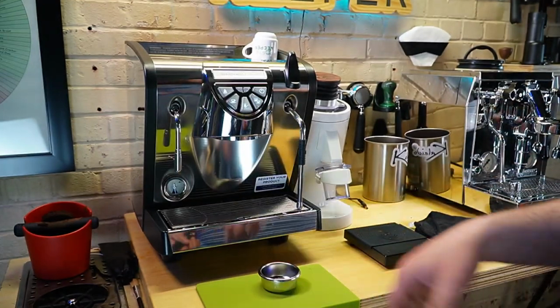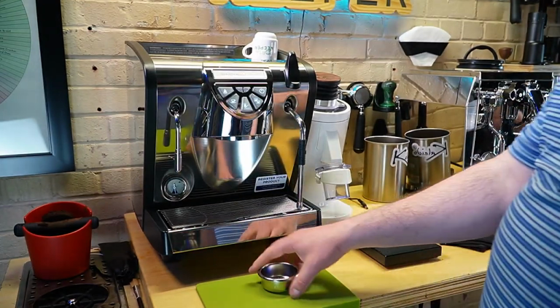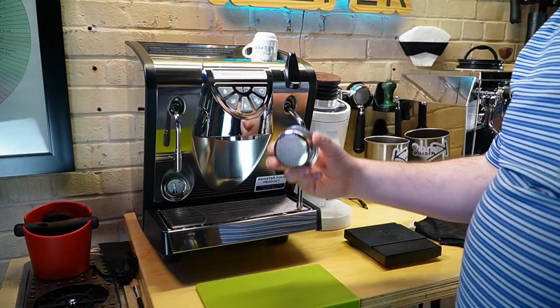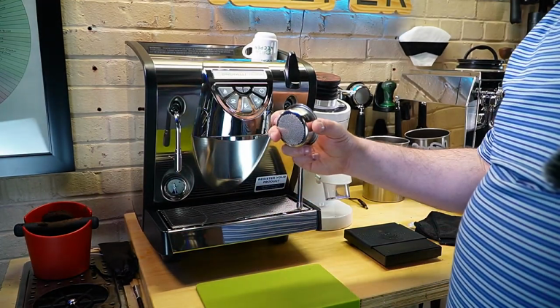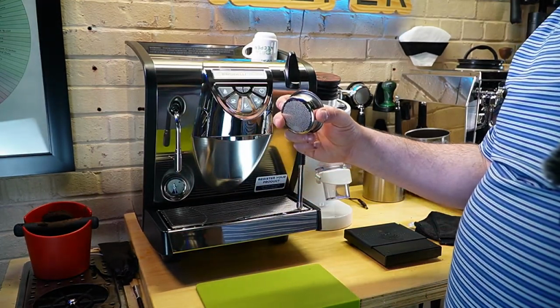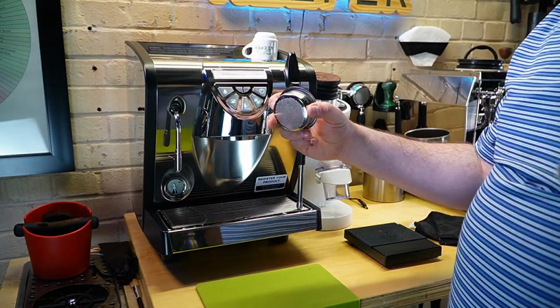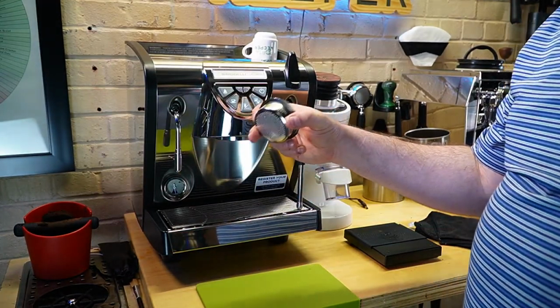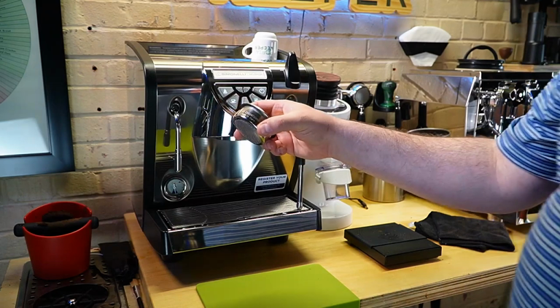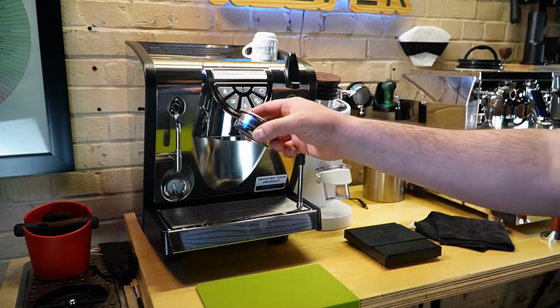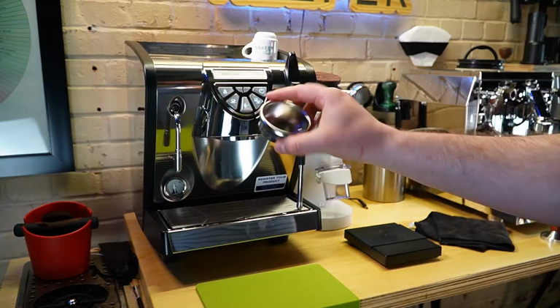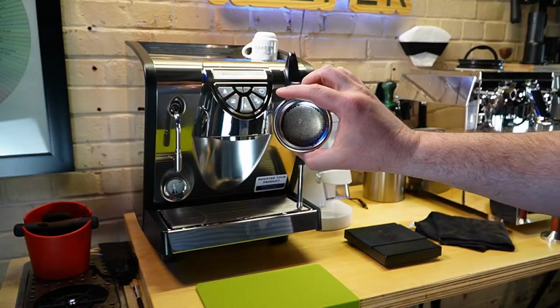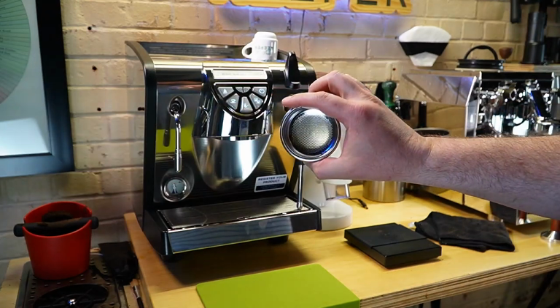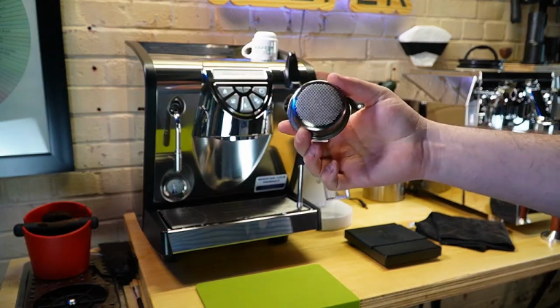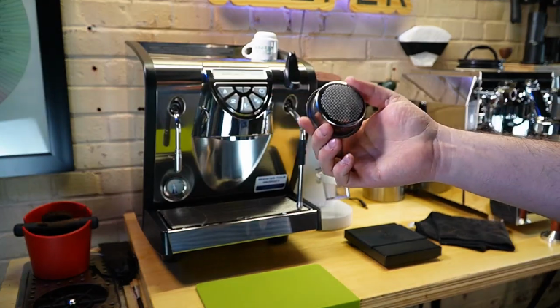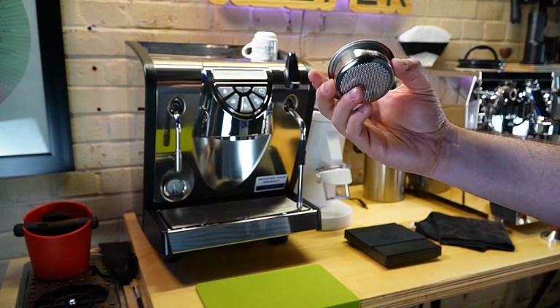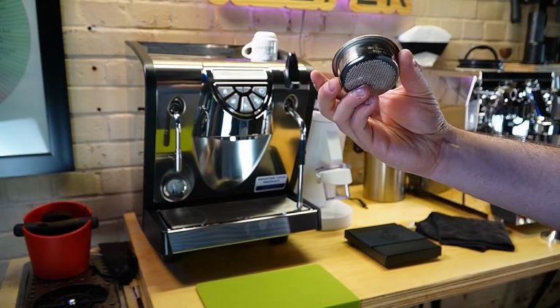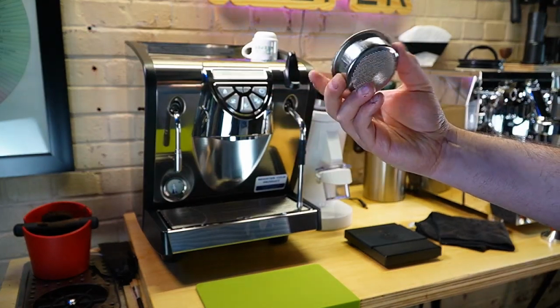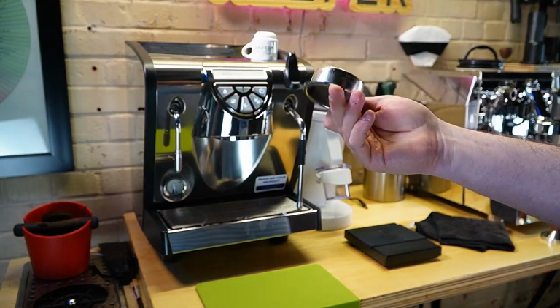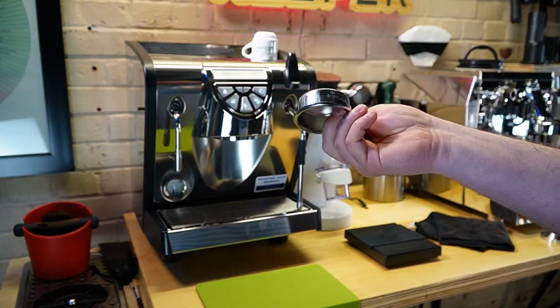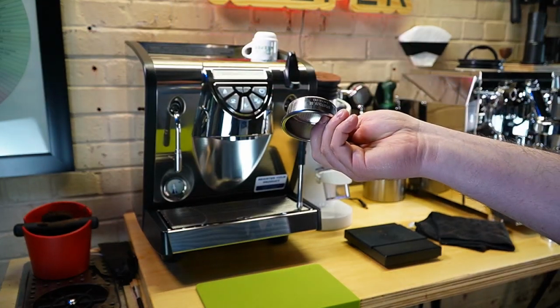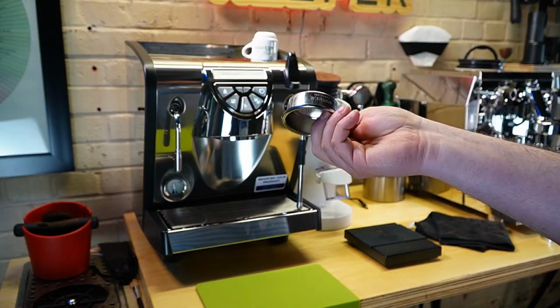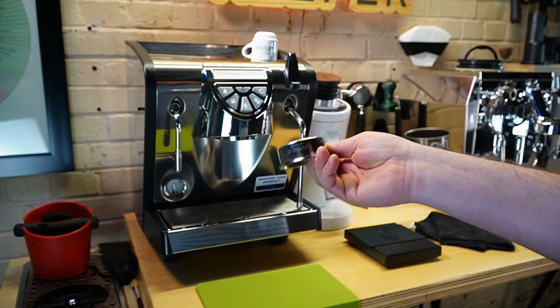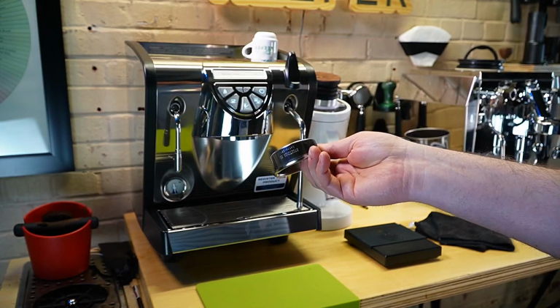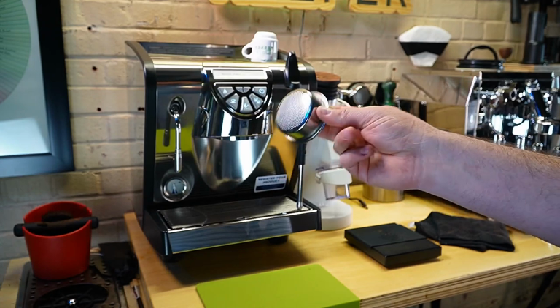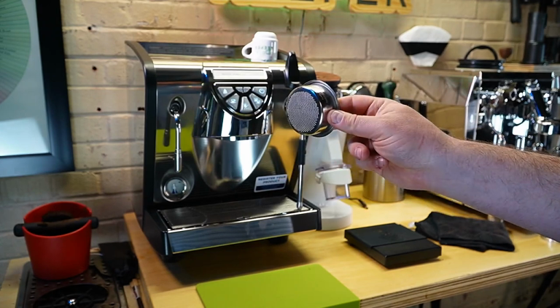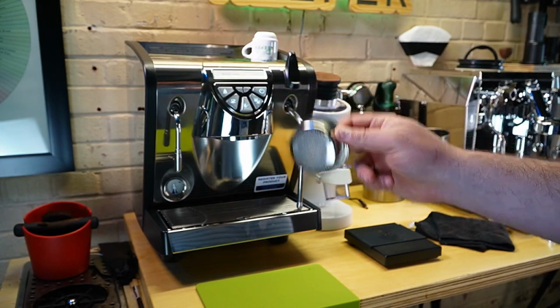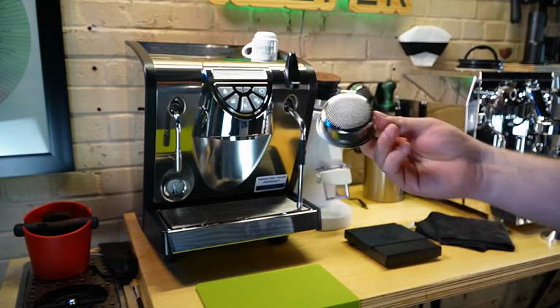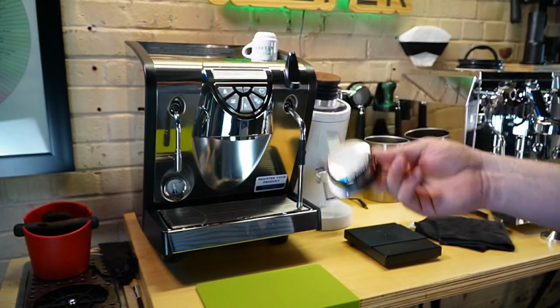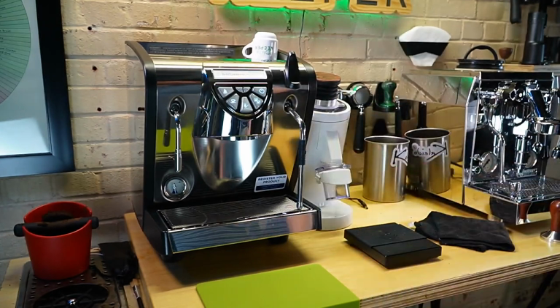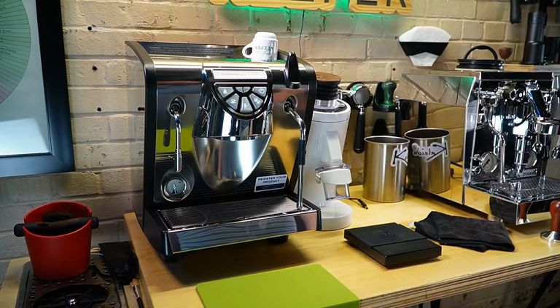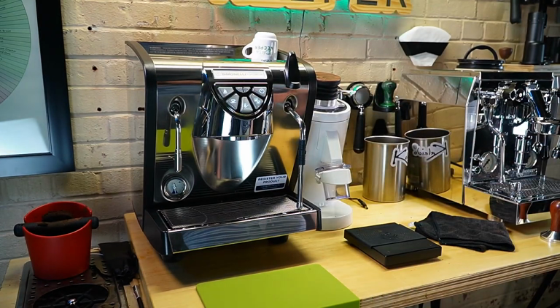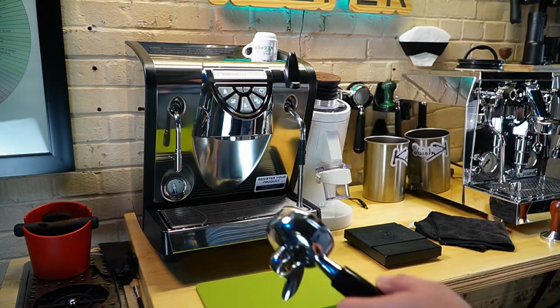So right here I have this IMS Competizione basket. It's an oversized basket, a little bit bigger than what I usually like — I think it's like a 22 gram basket — but it is going to be fun to play with.